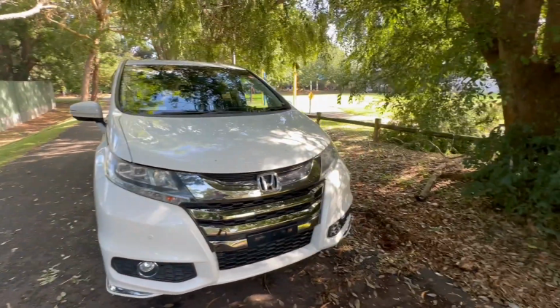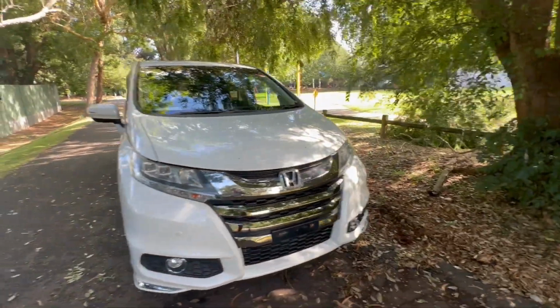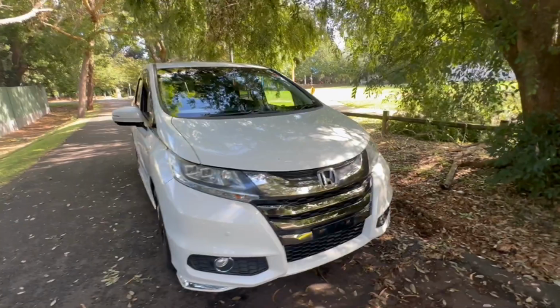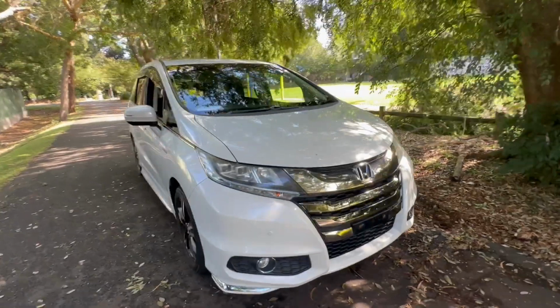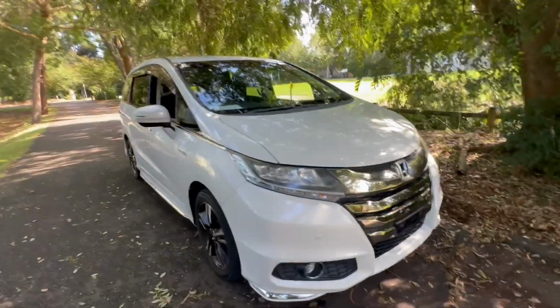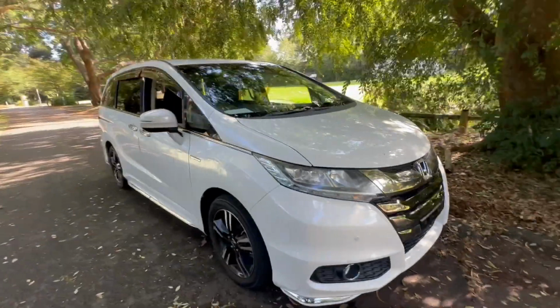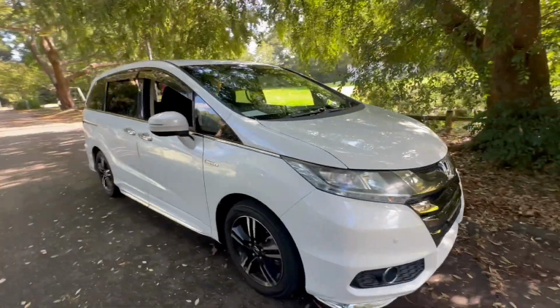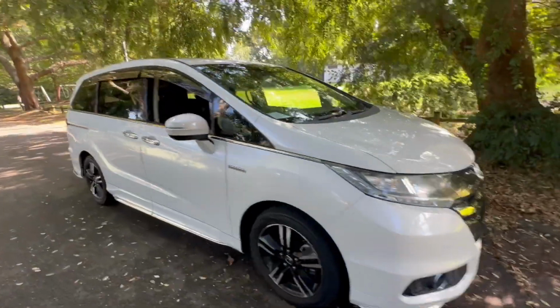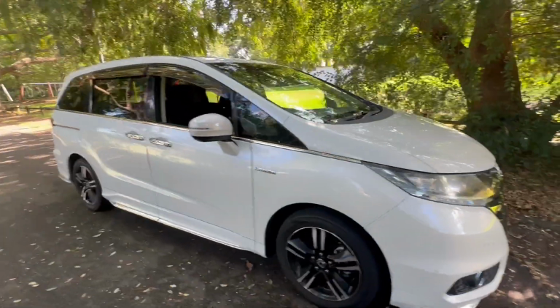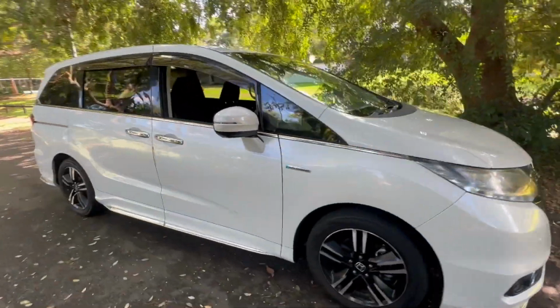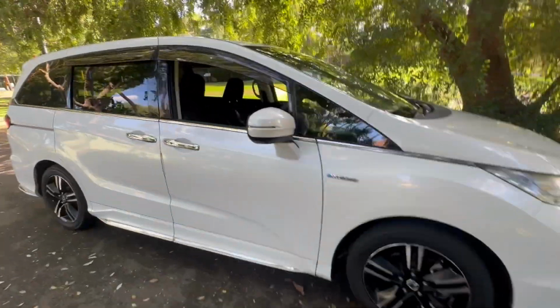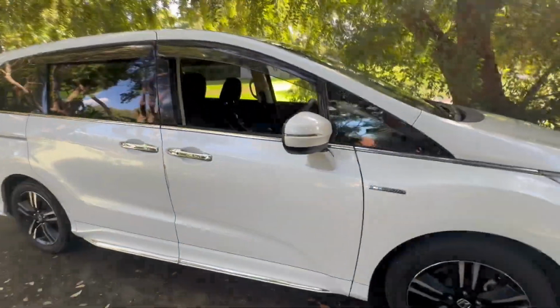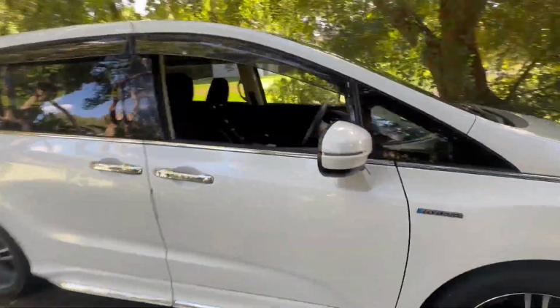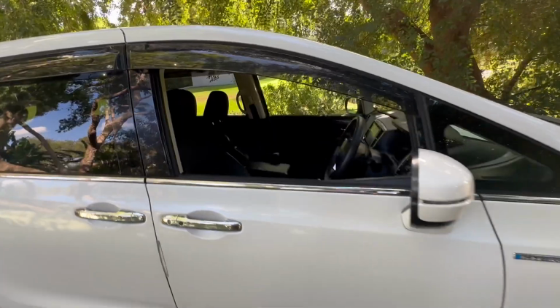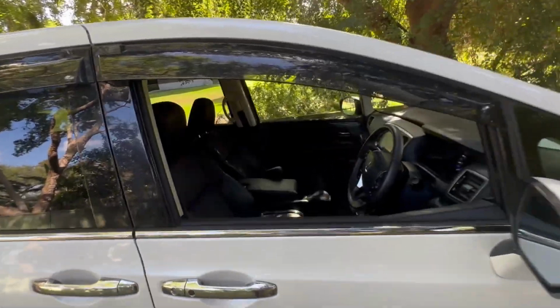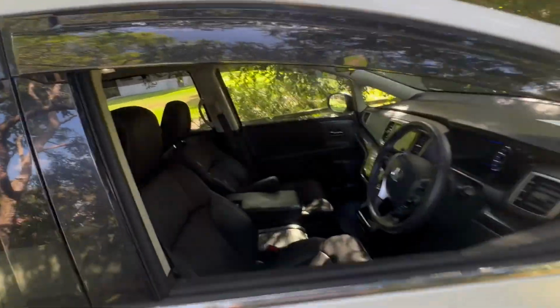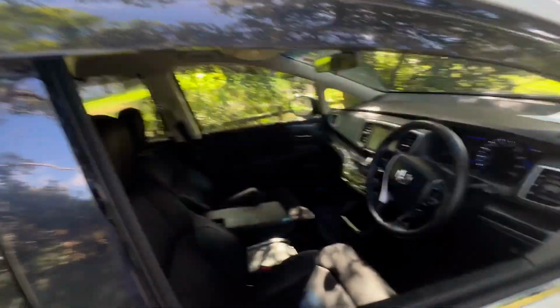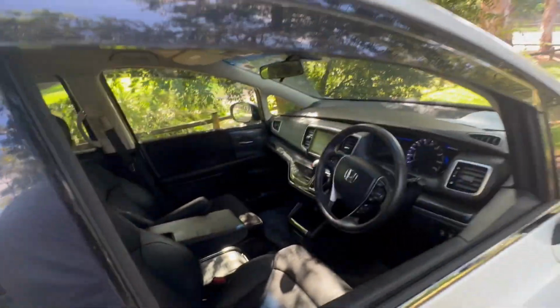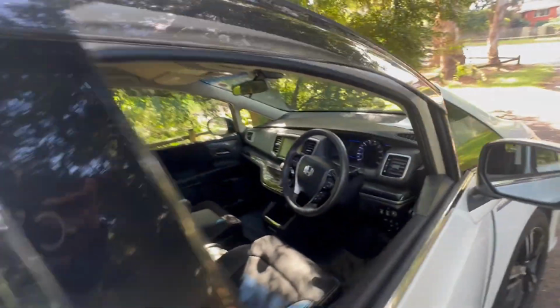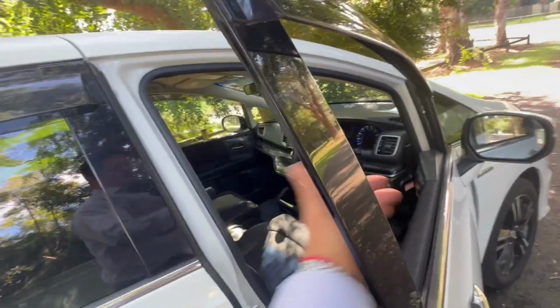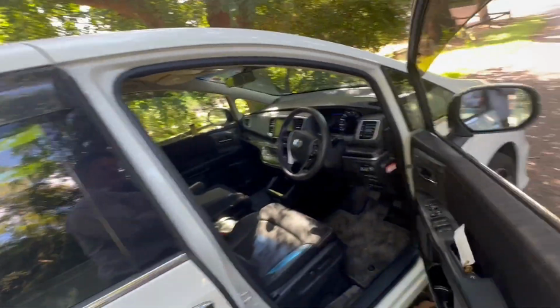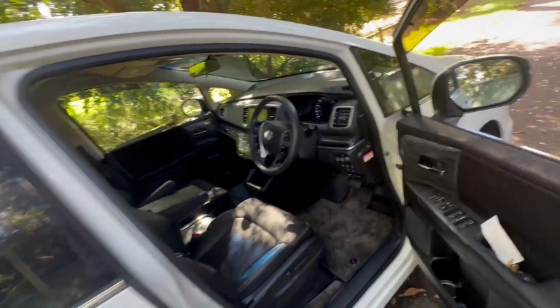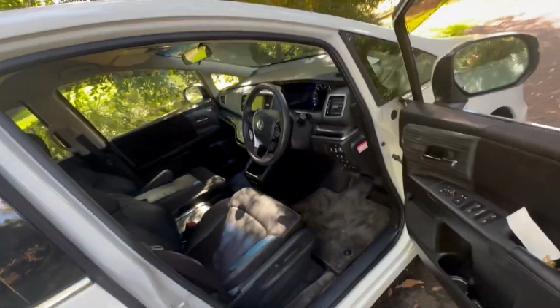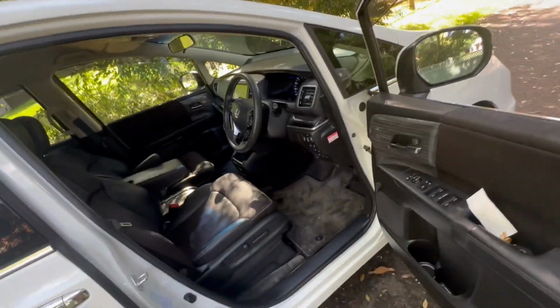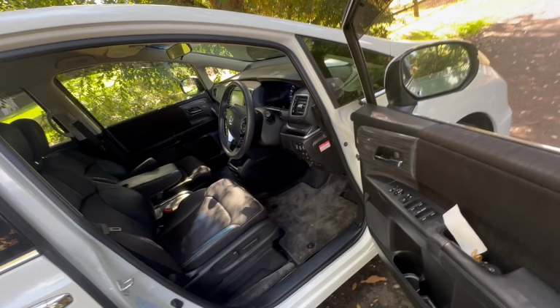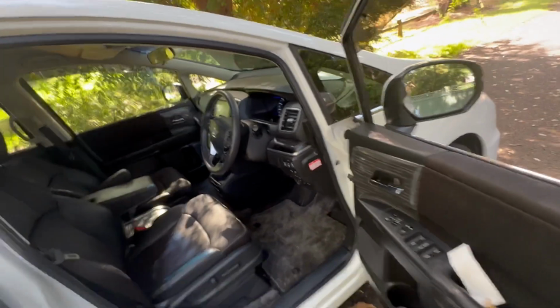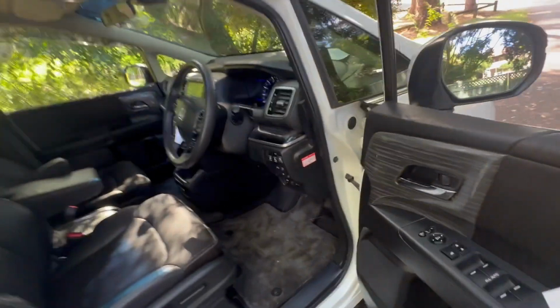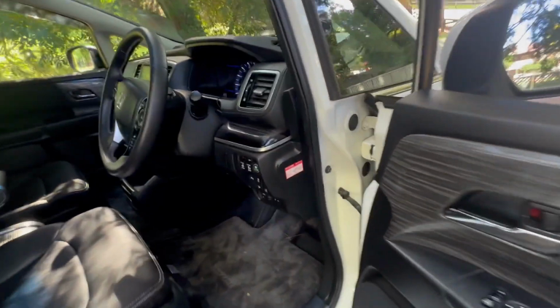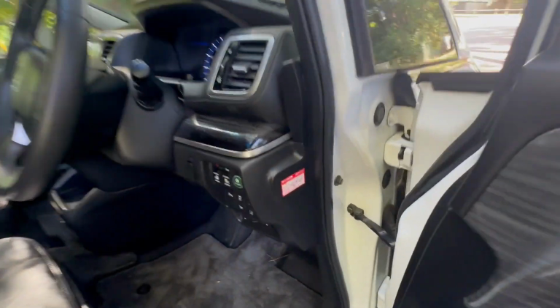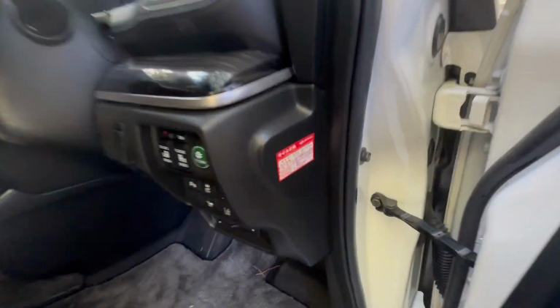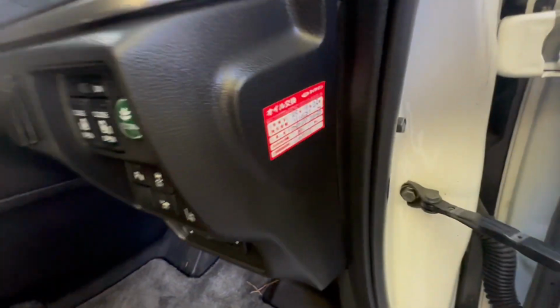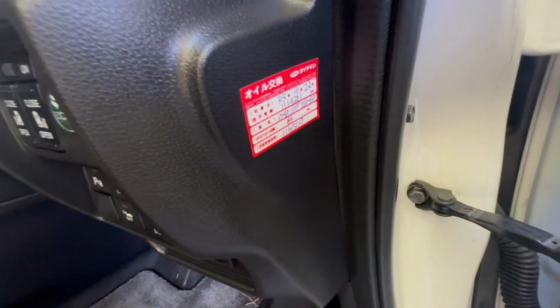2.4 litre hybrid. So if you want power, the power is definitely there. But if you want to drive it like grandma or grandpa around town, the fuel economy is unbelievably good — it's very efficient.